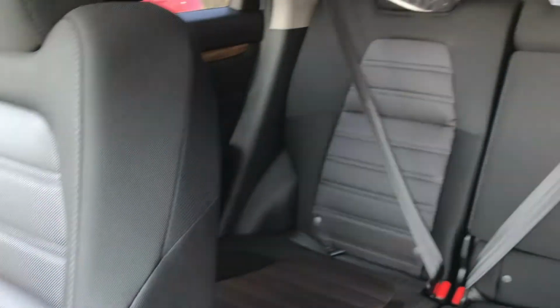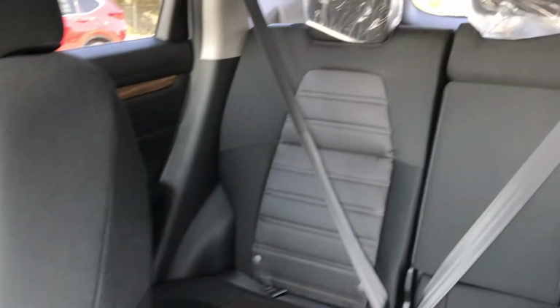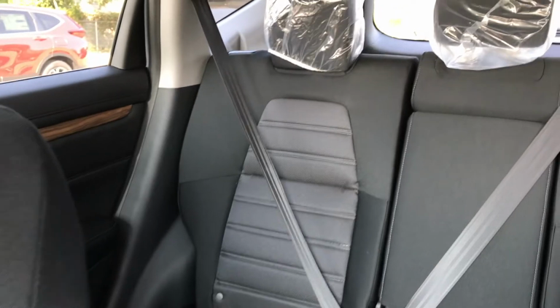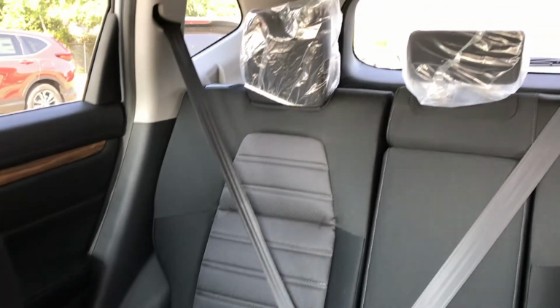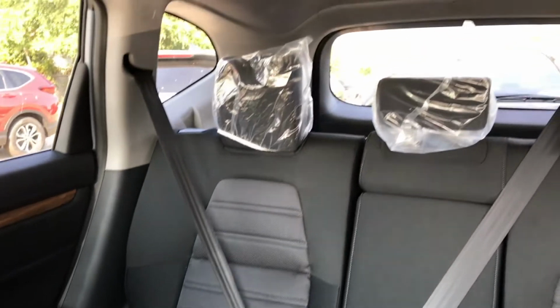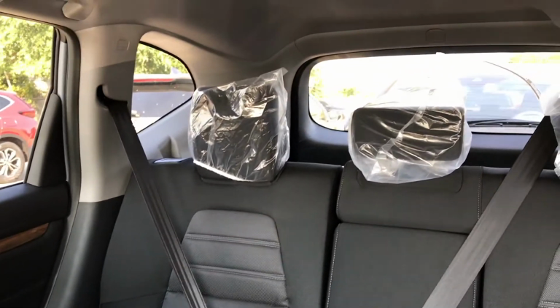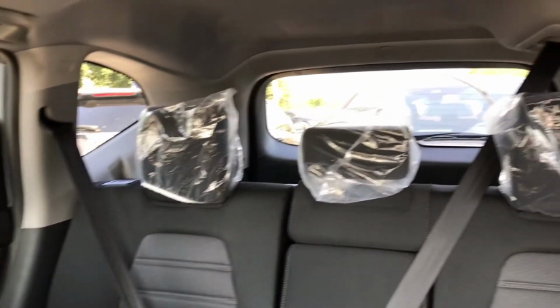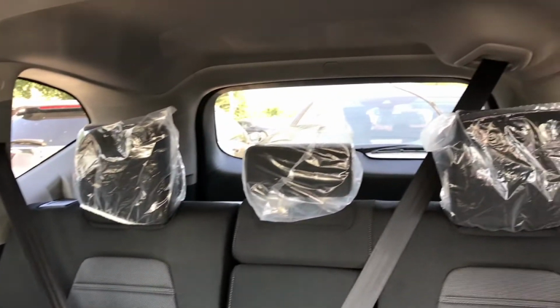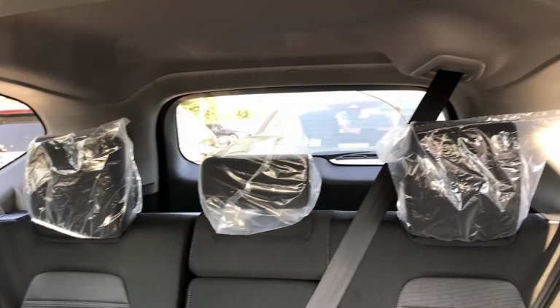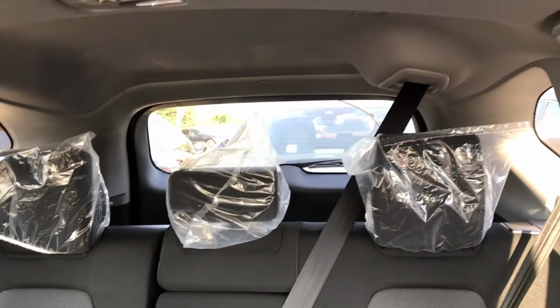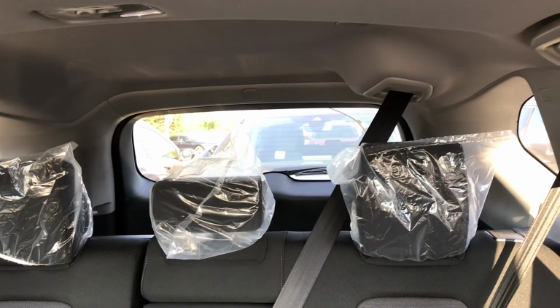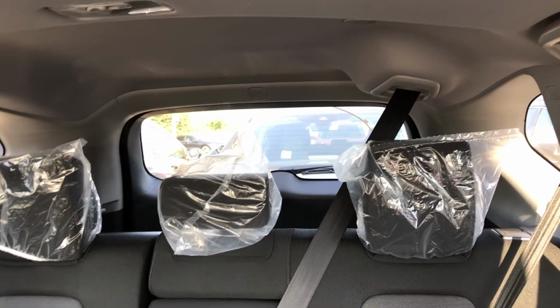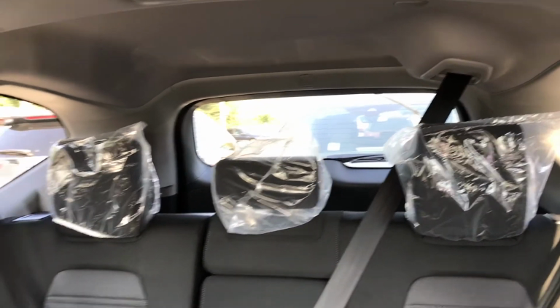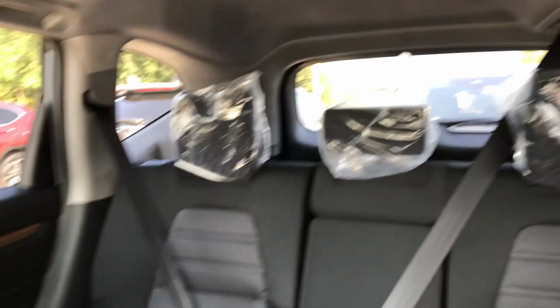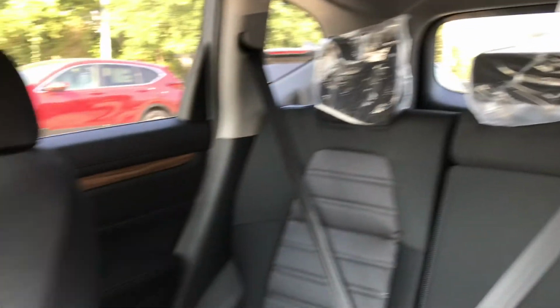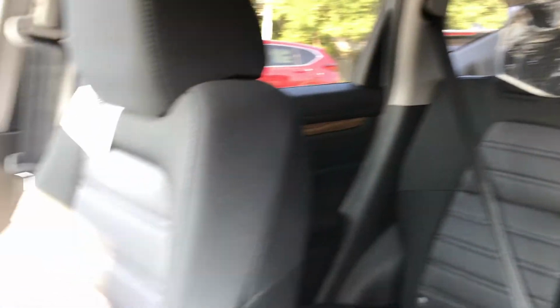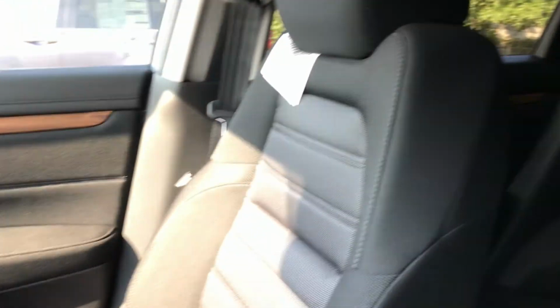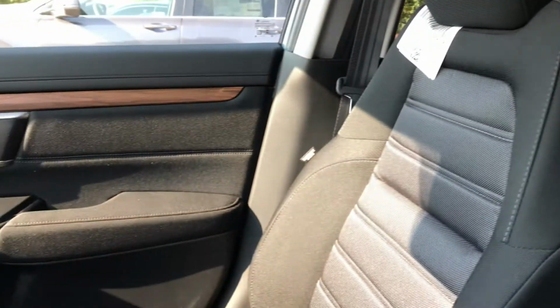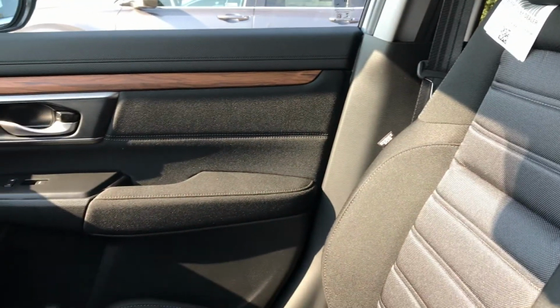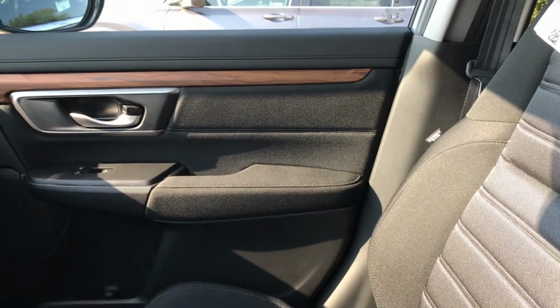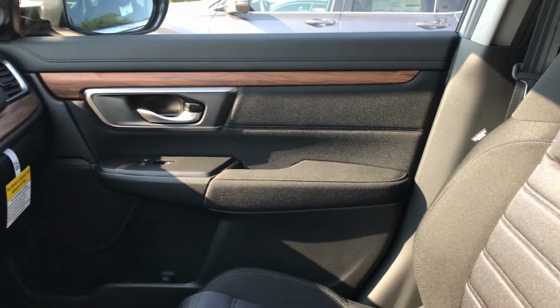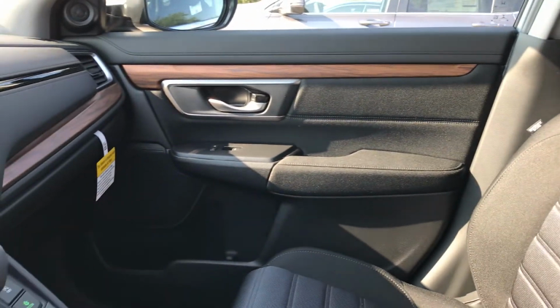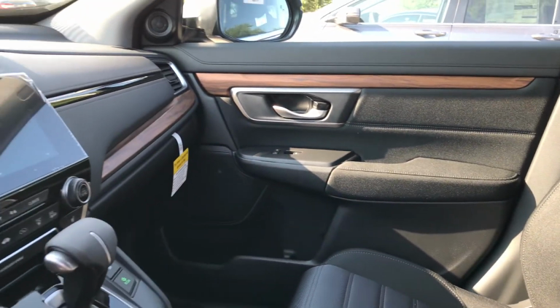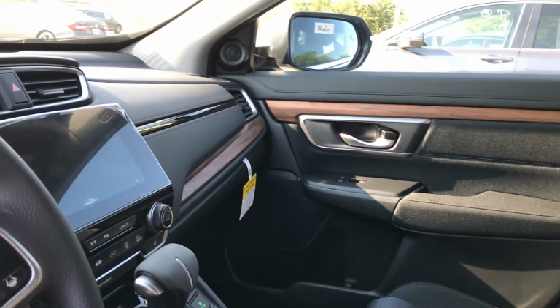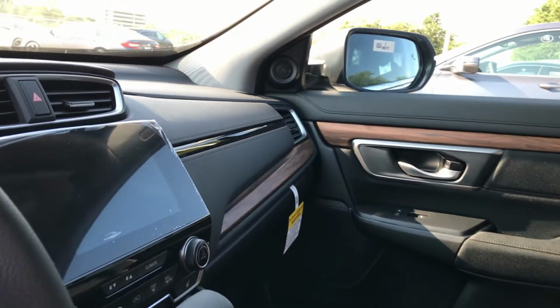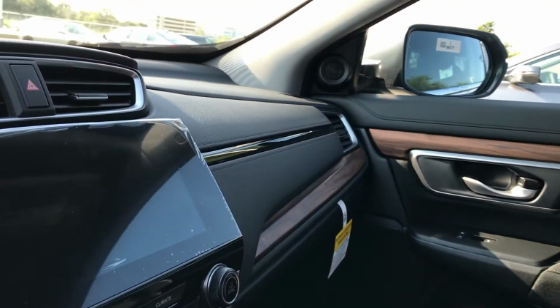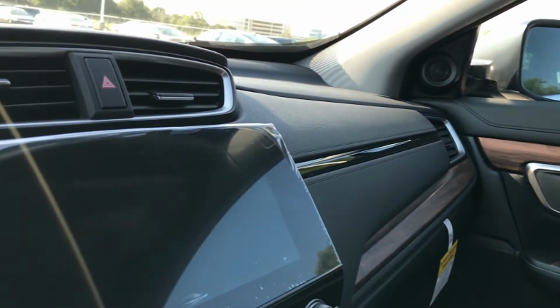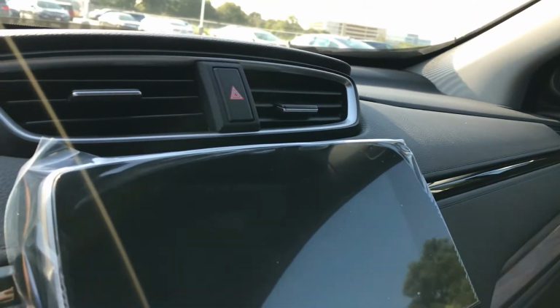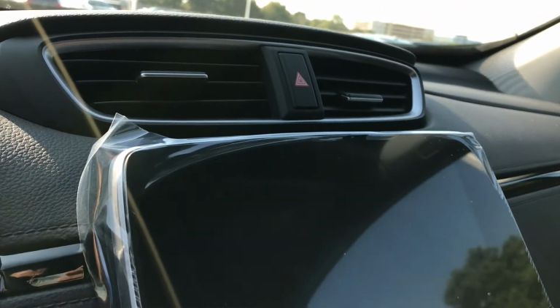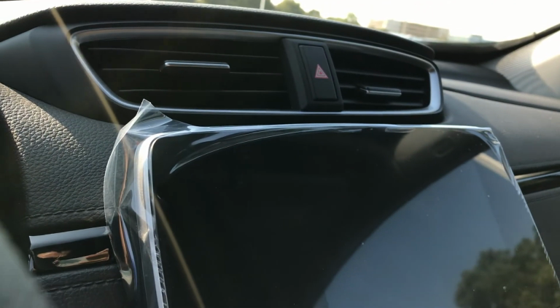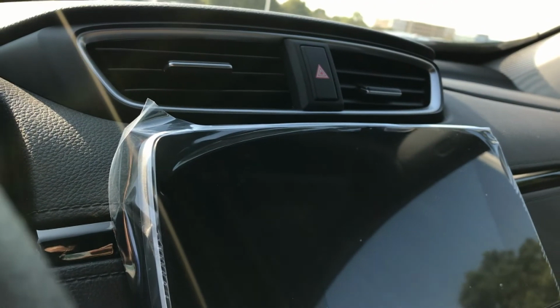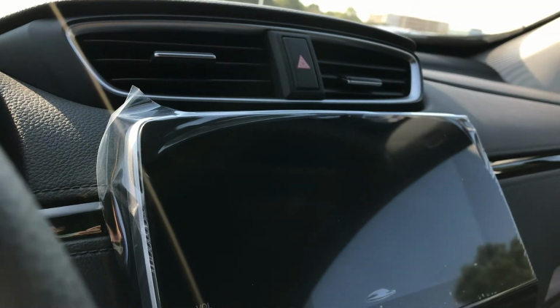It just got here, it still has its hairnets on. Oh, and that feeling when you peel off that plastic.